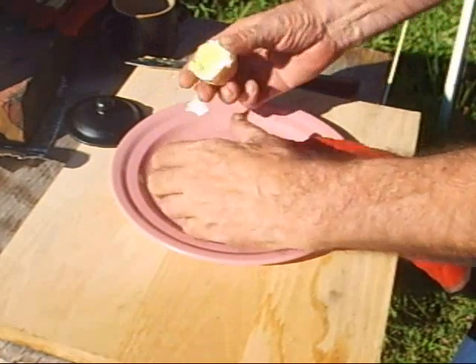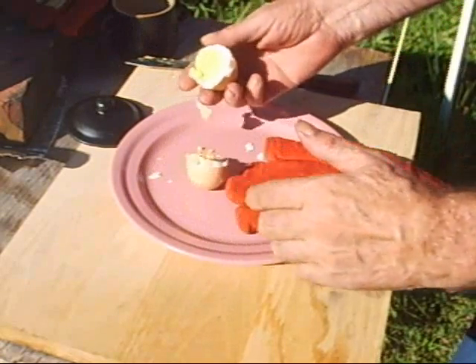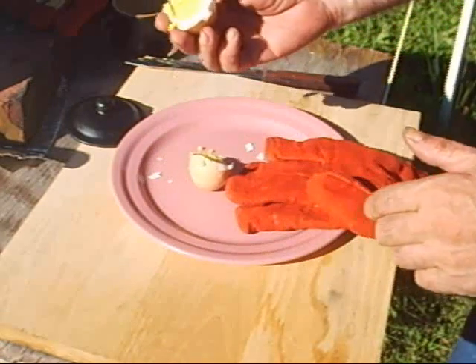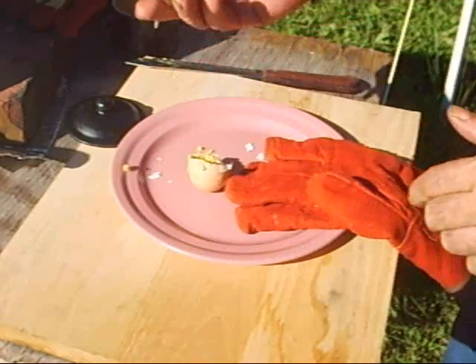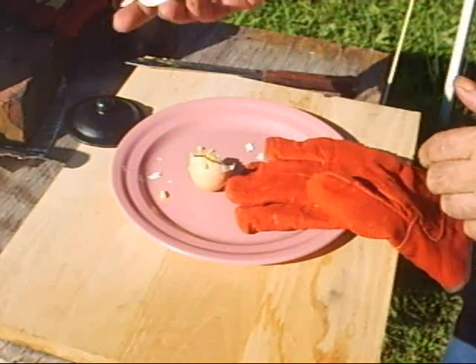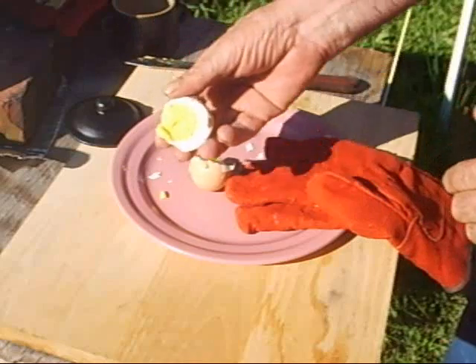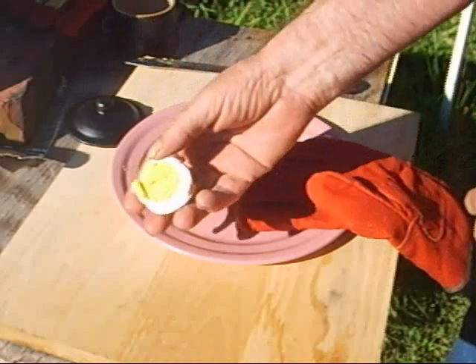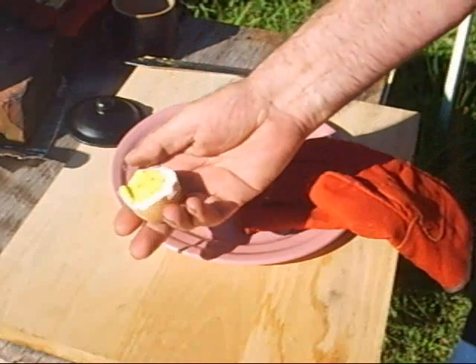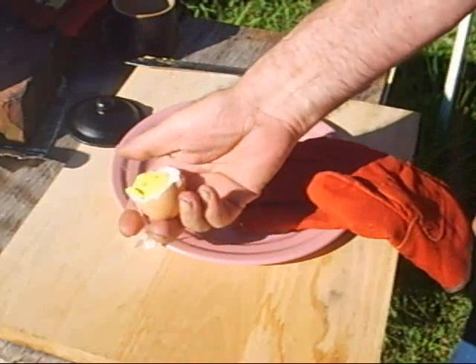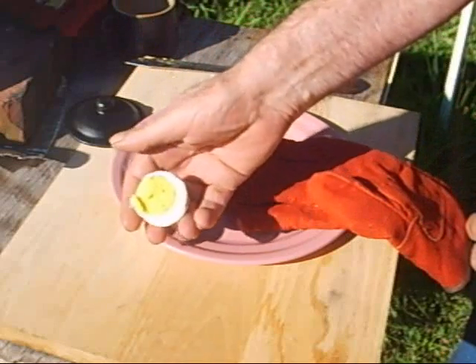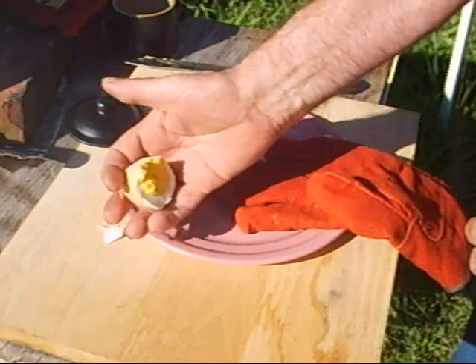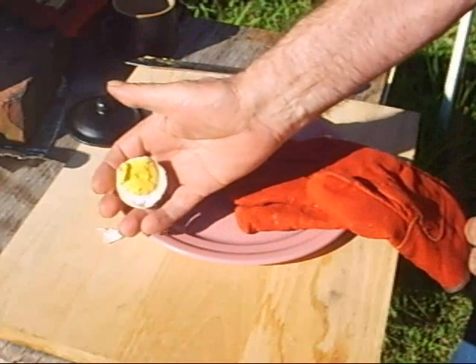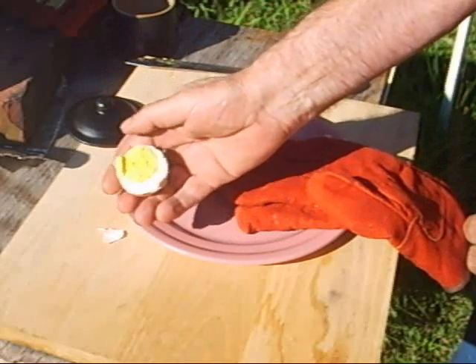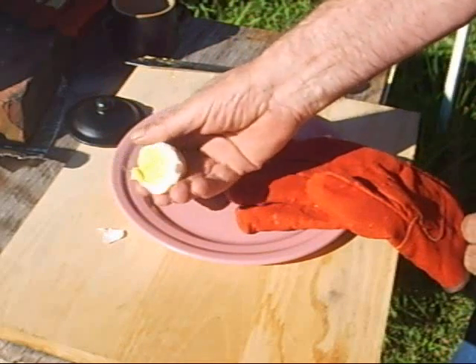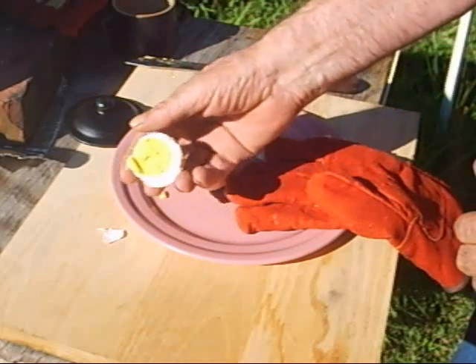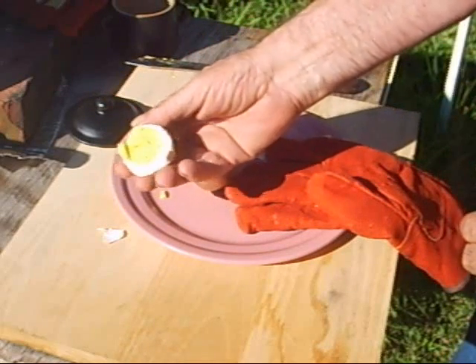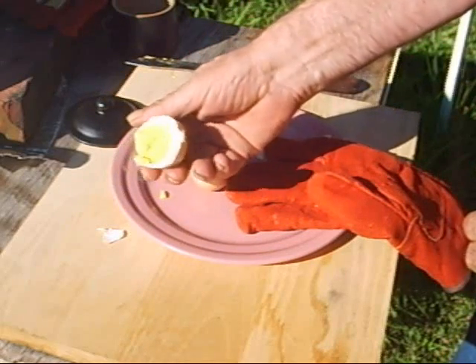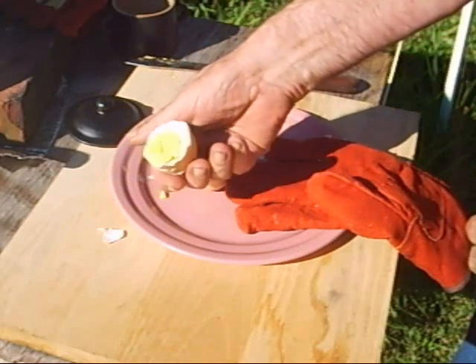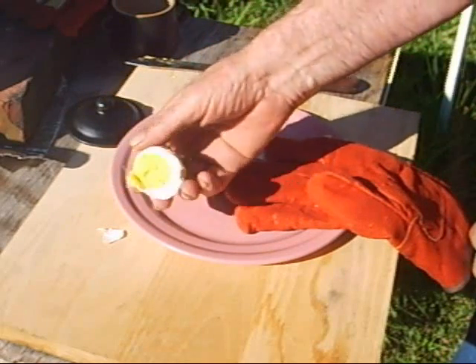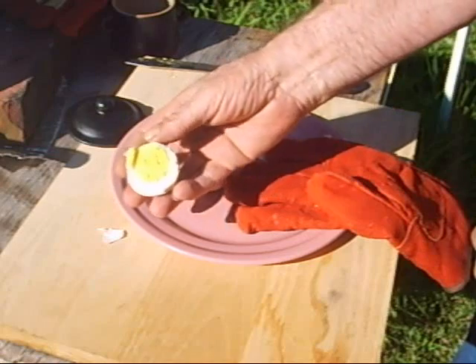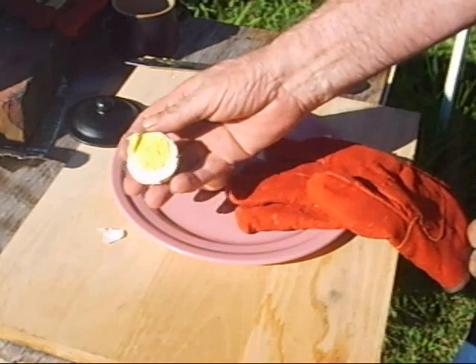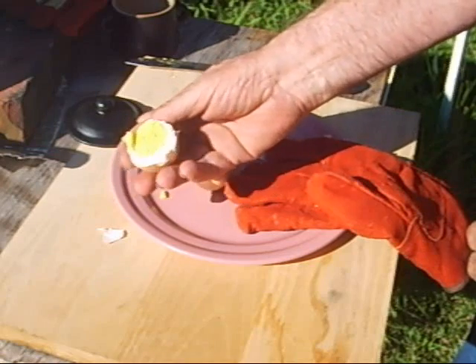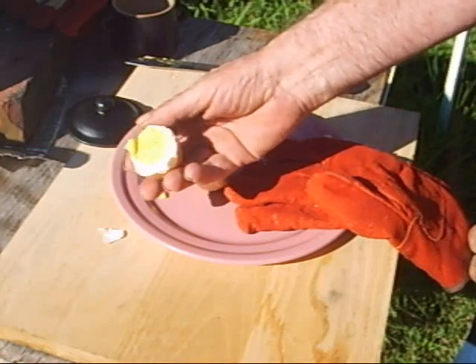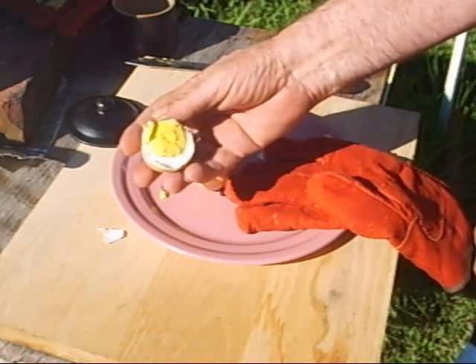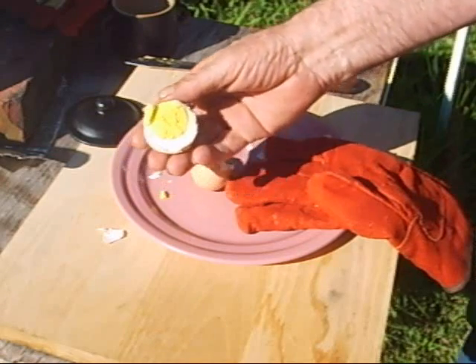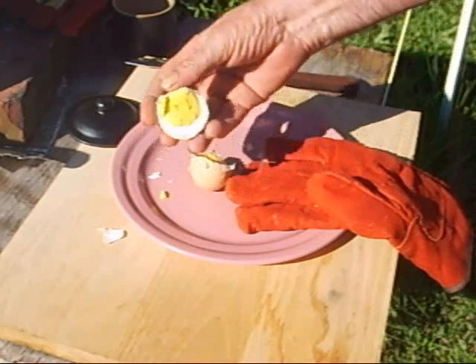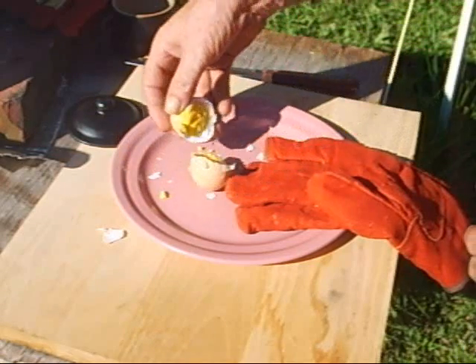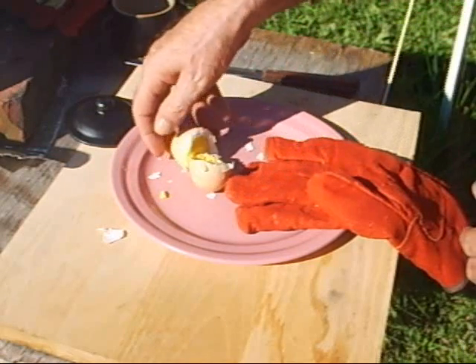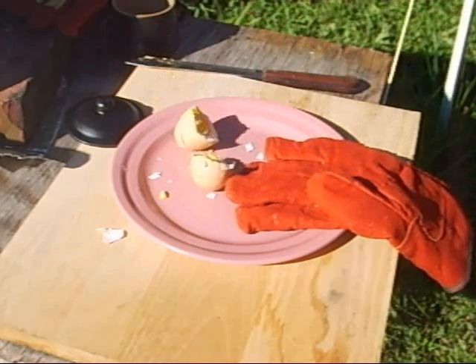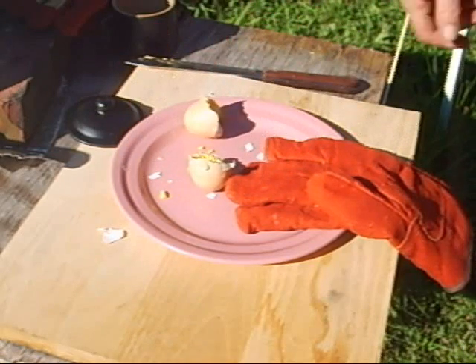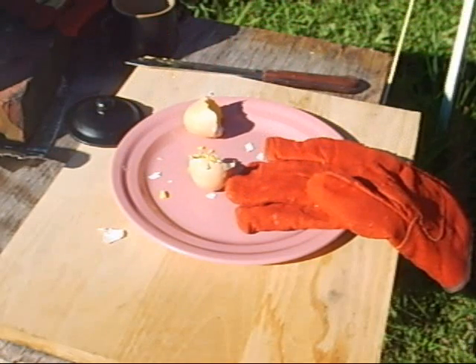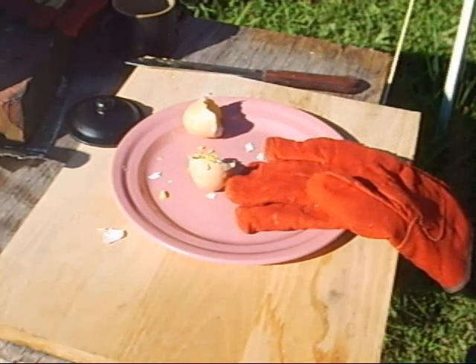Oh, here we are folks — one cooked, boiled egg! Boiling an egg without water. Good old solar sunshine. We did it! Woo — darn, she's hot too.